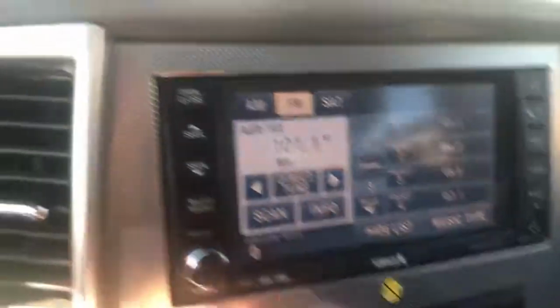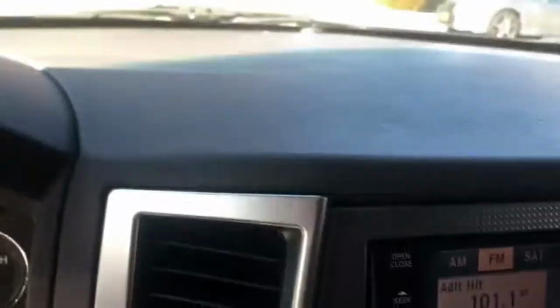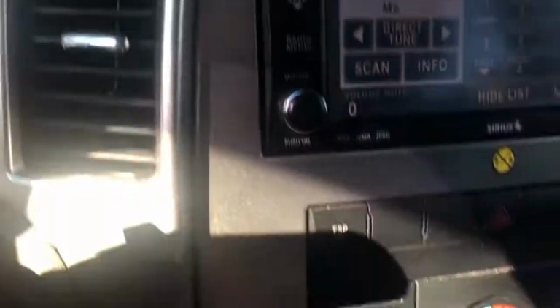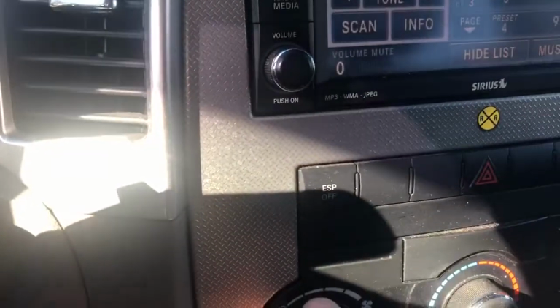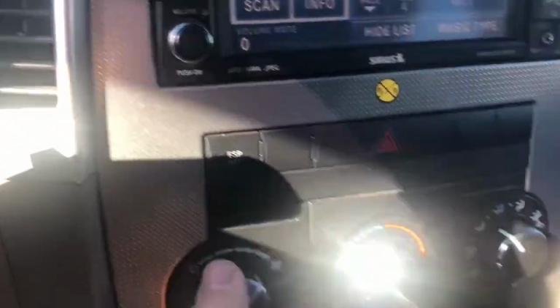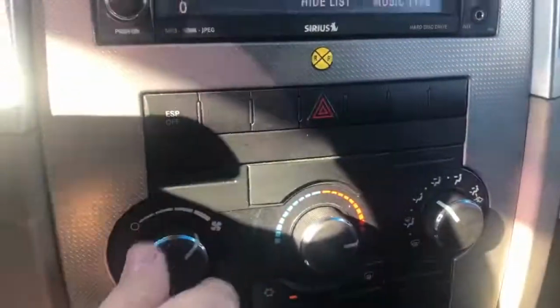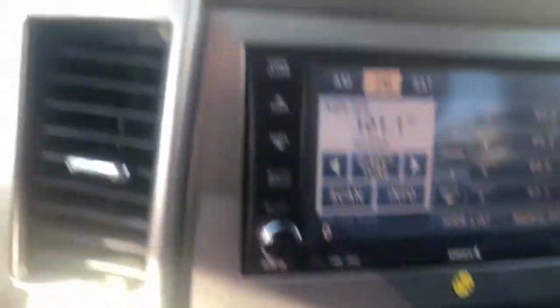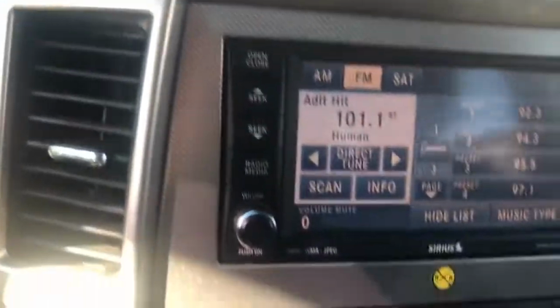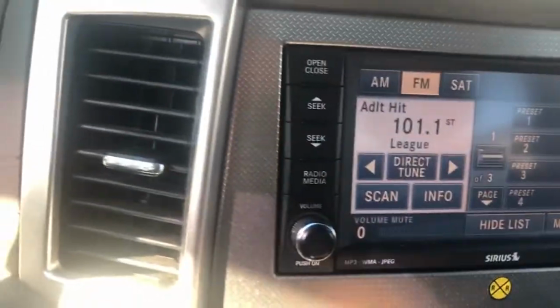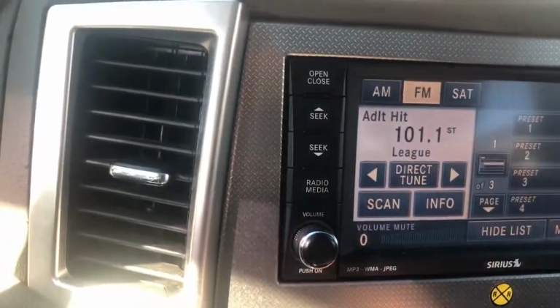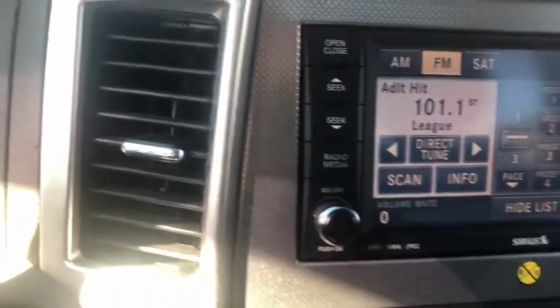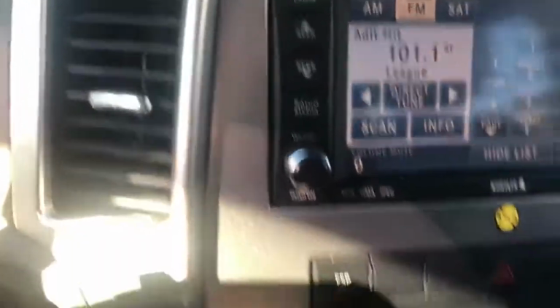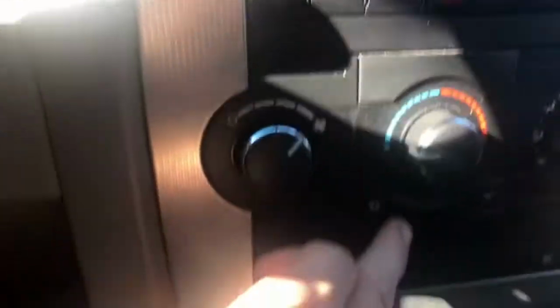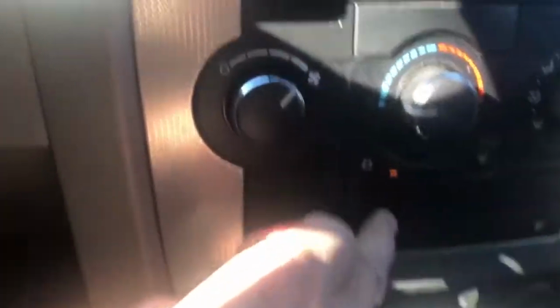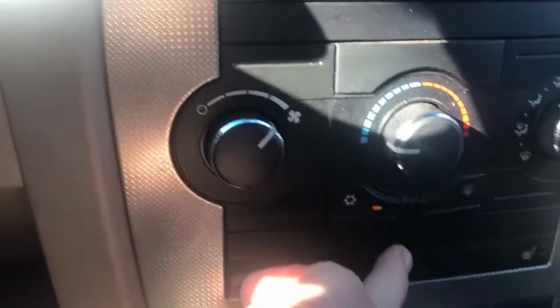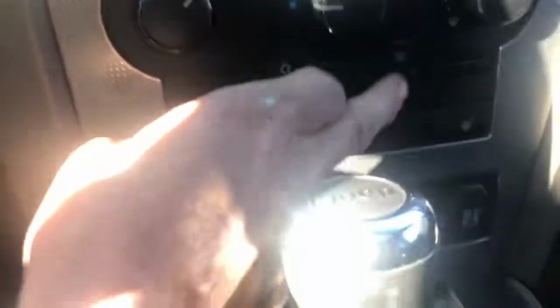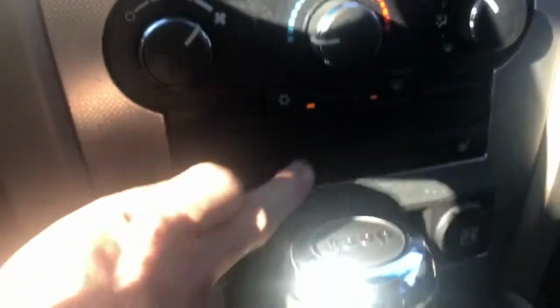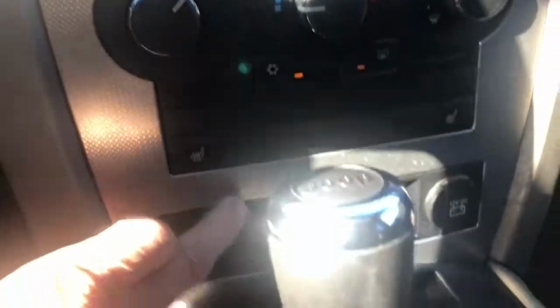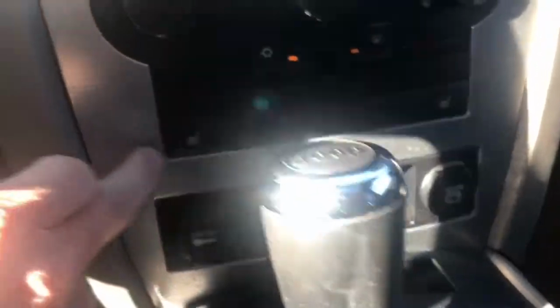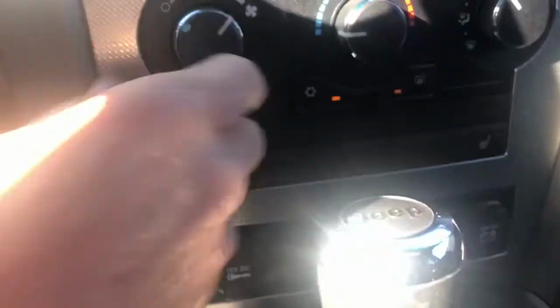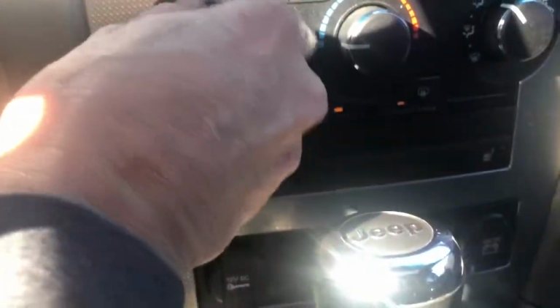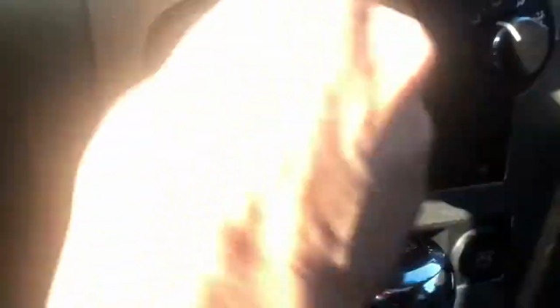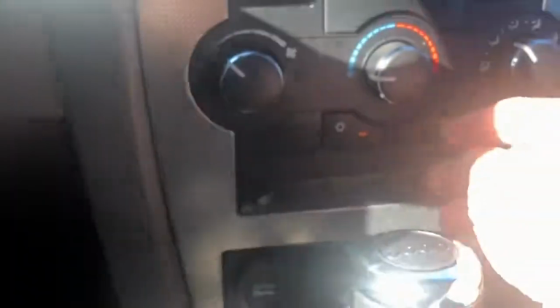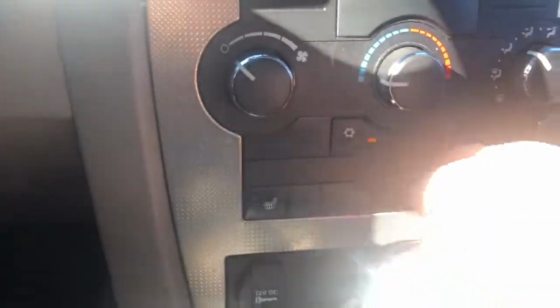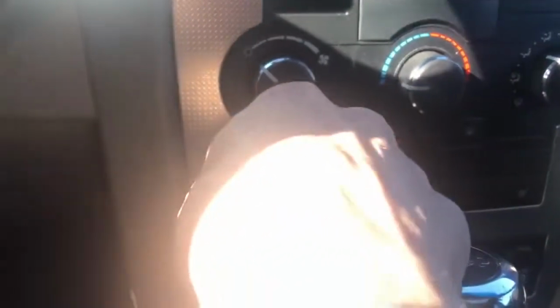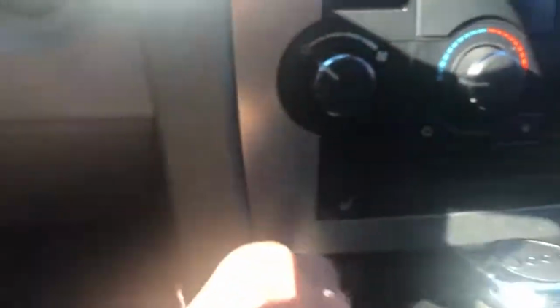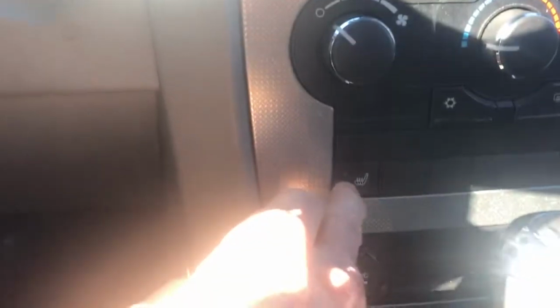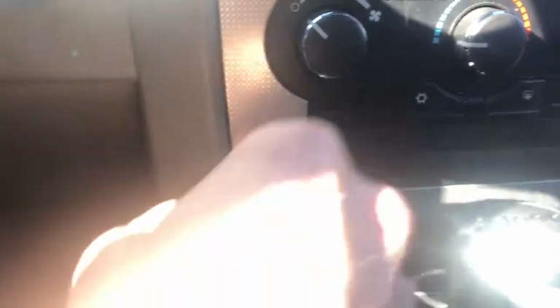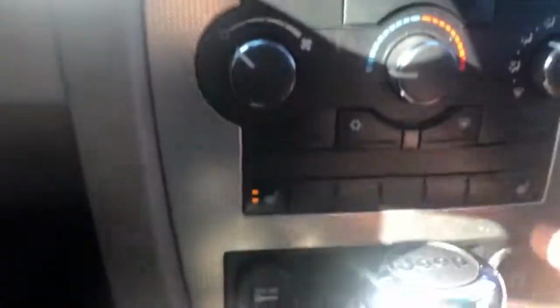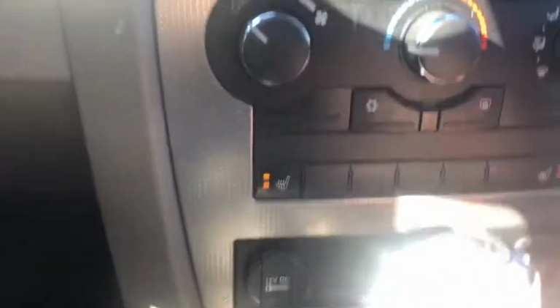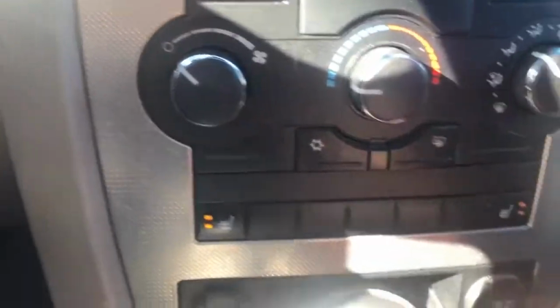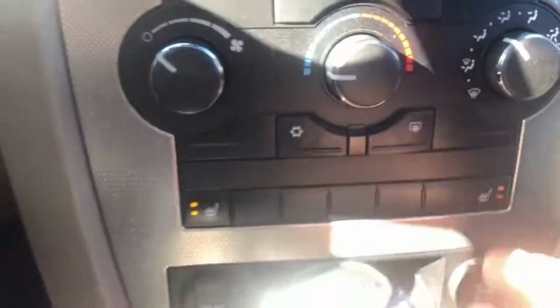Radio works. Different functions — the car has dual power seats.